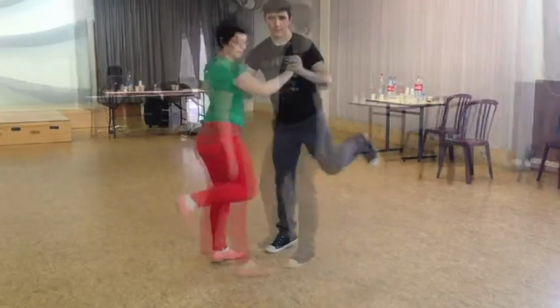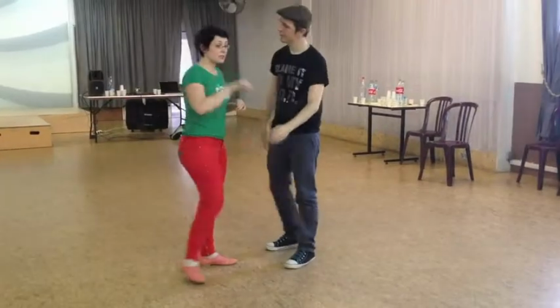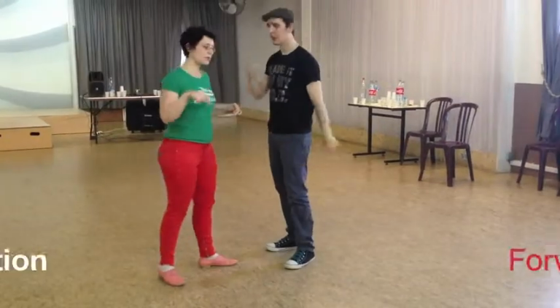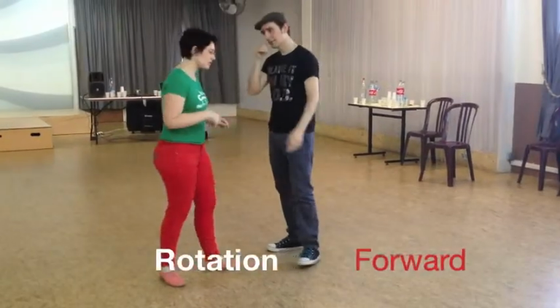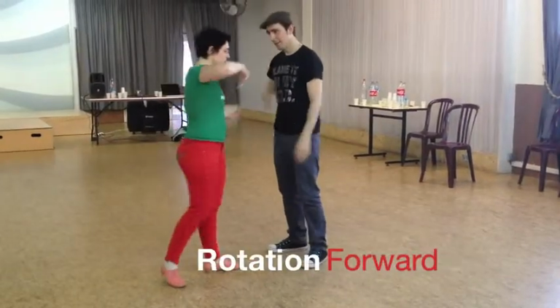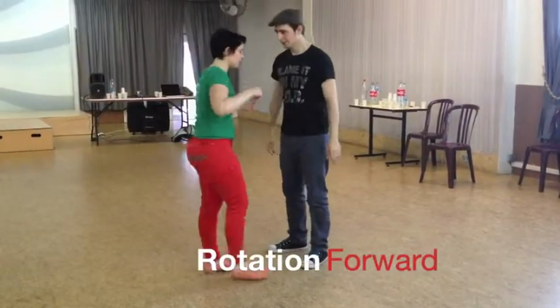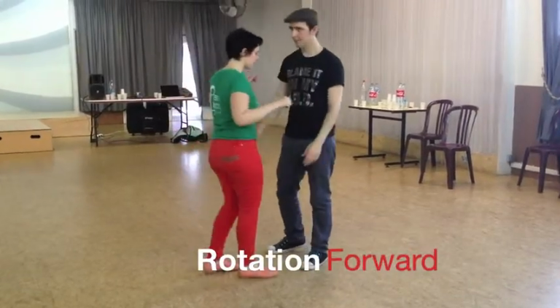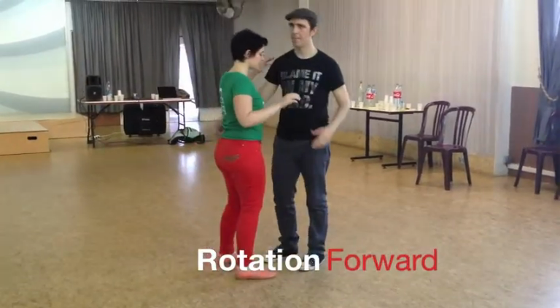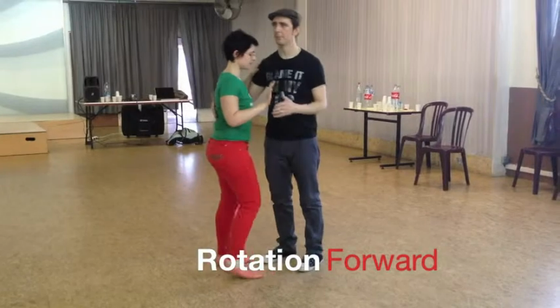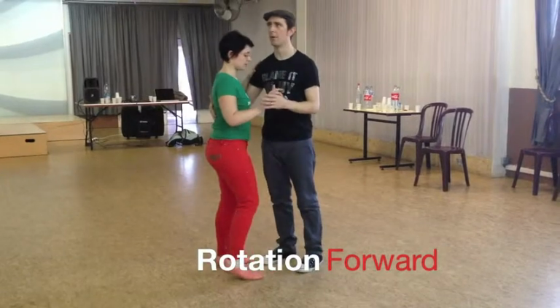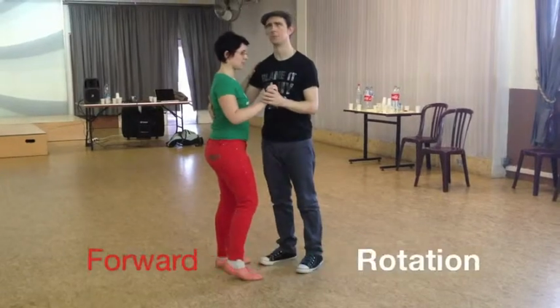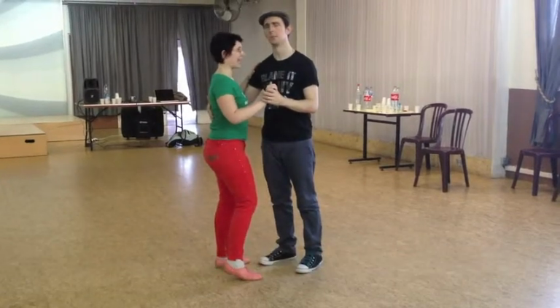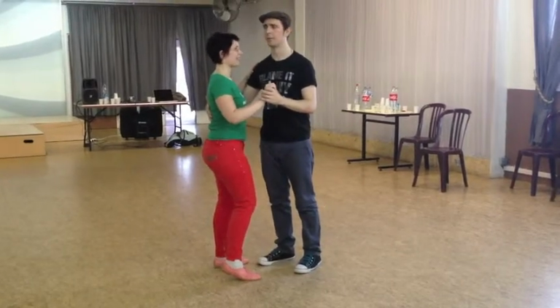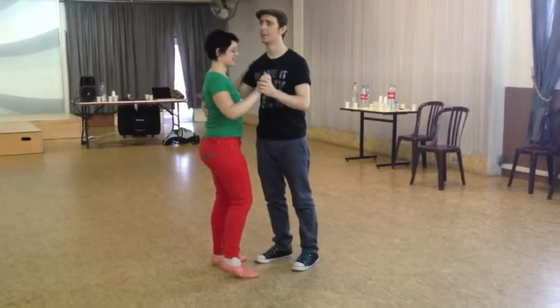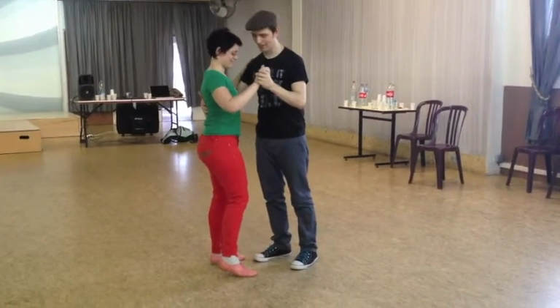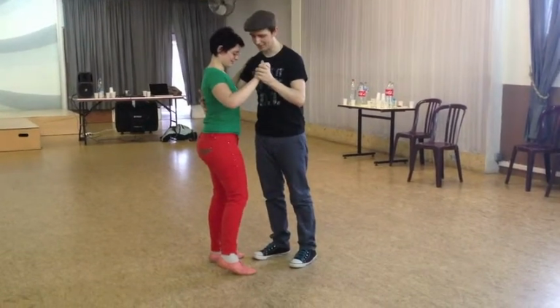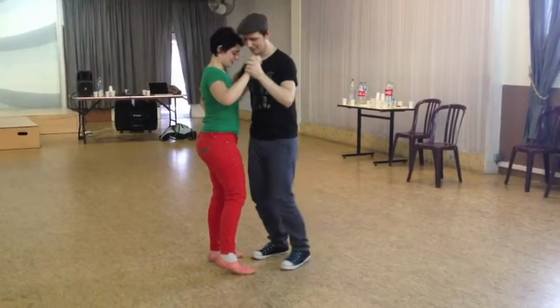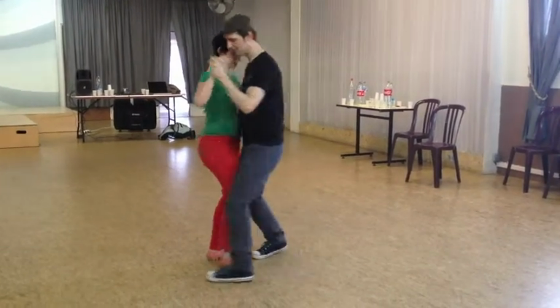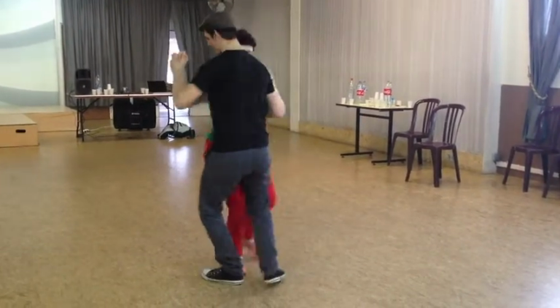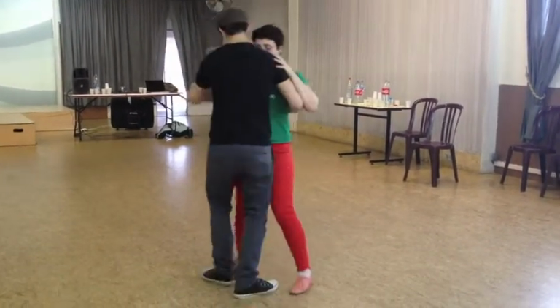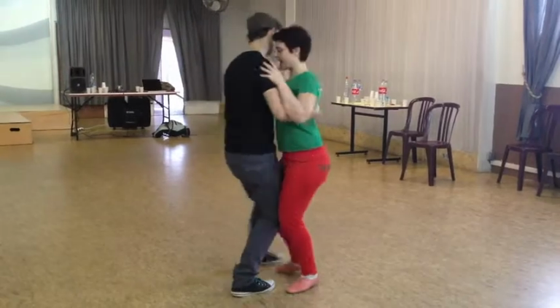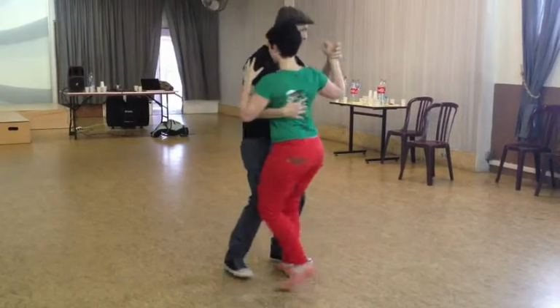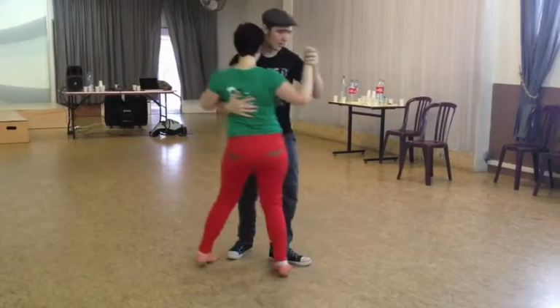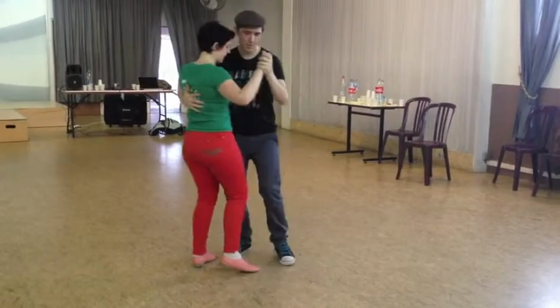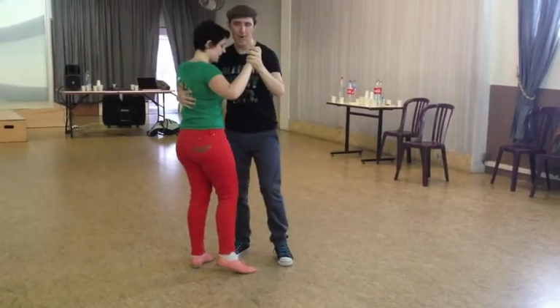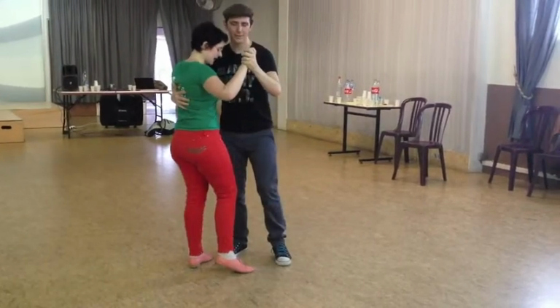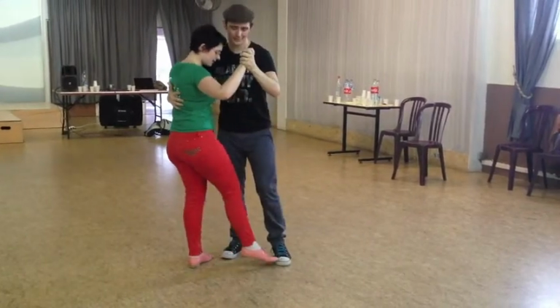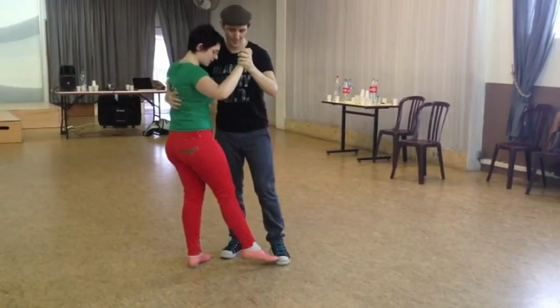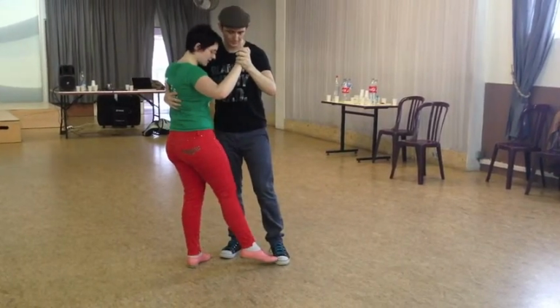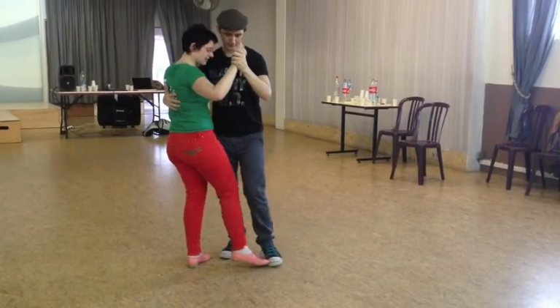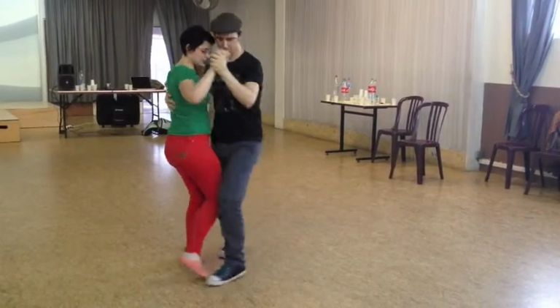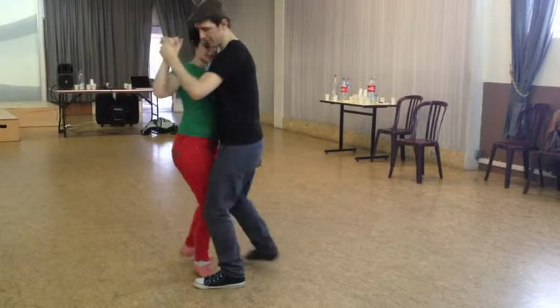We're also pushing back our feet as we do it. After that we did rotations — first with him going forward. So it's a forward and then a back for him: forward, back. And I'm just following his foot and placing once he places.